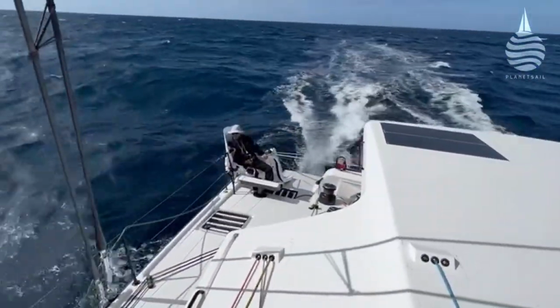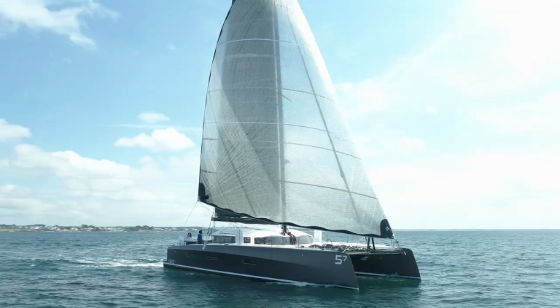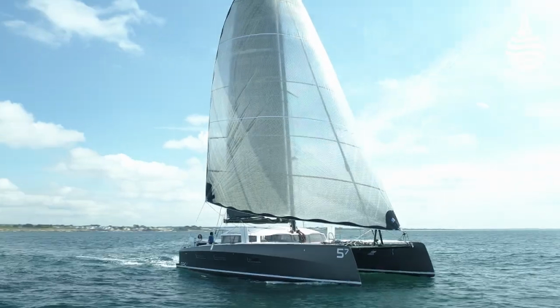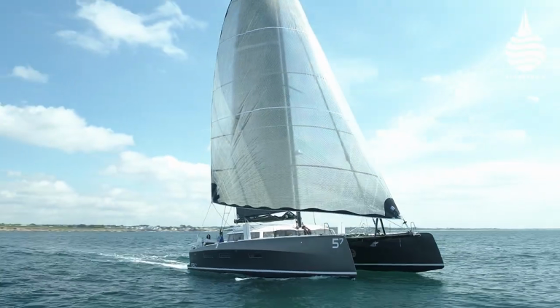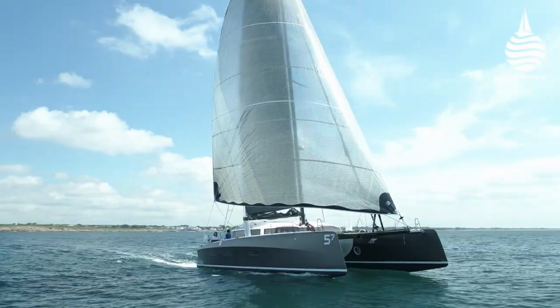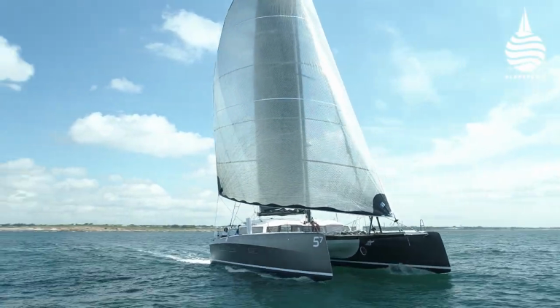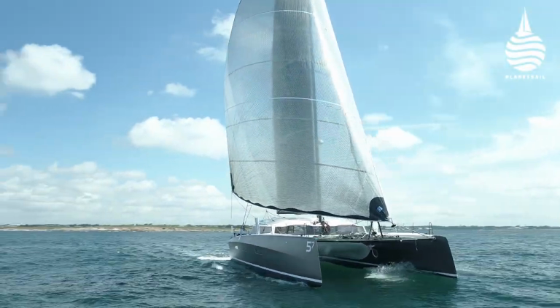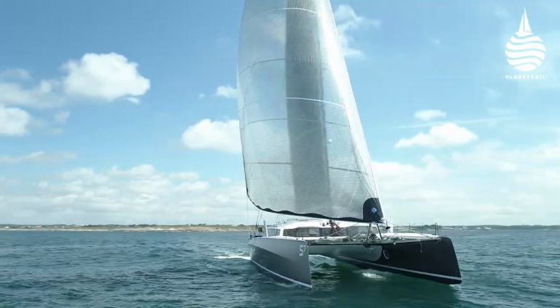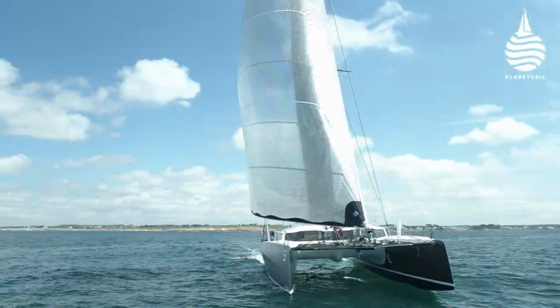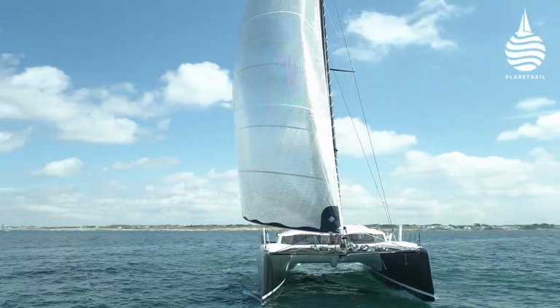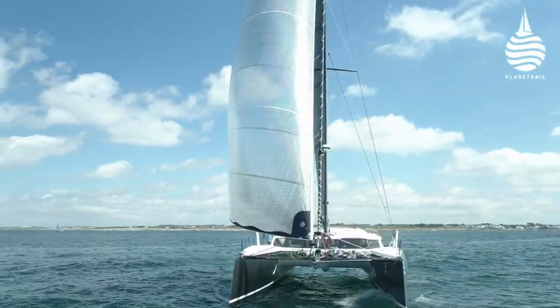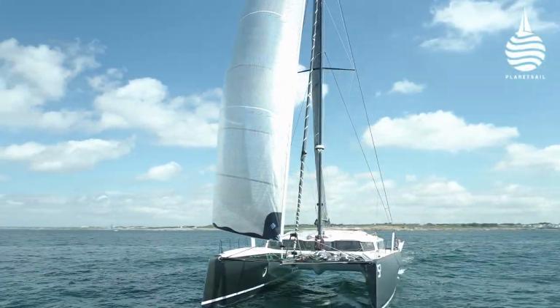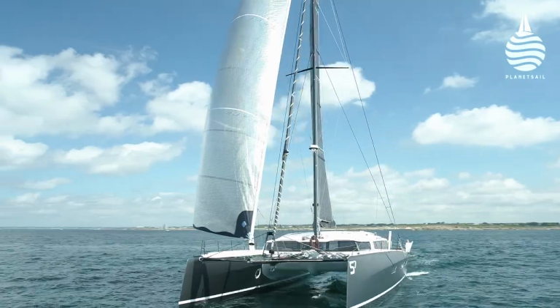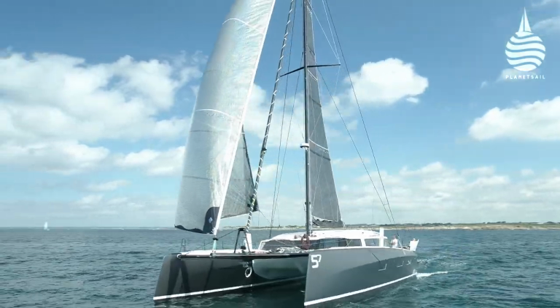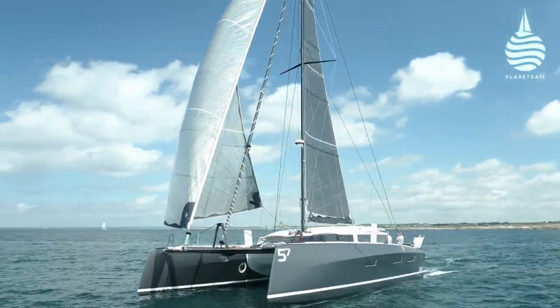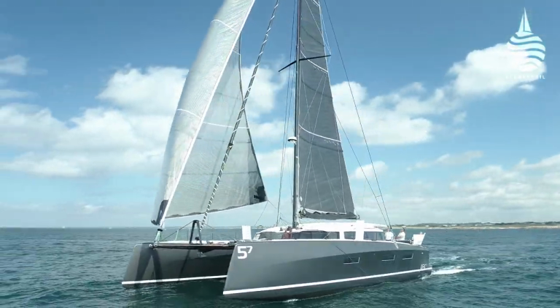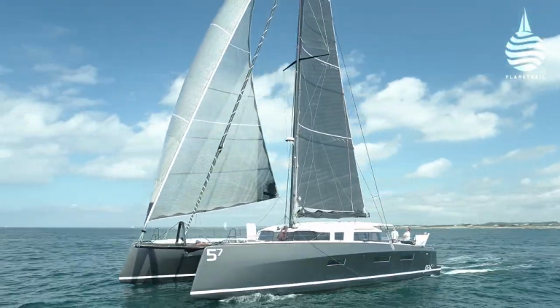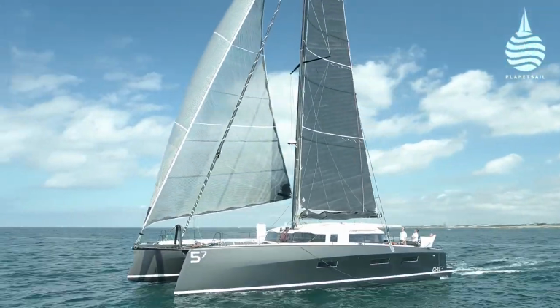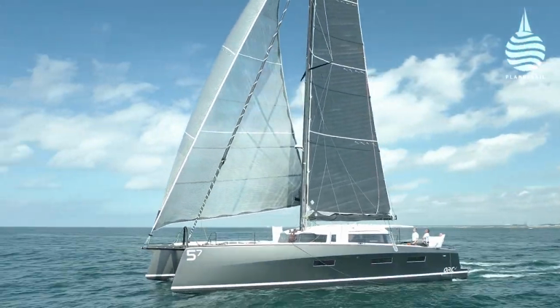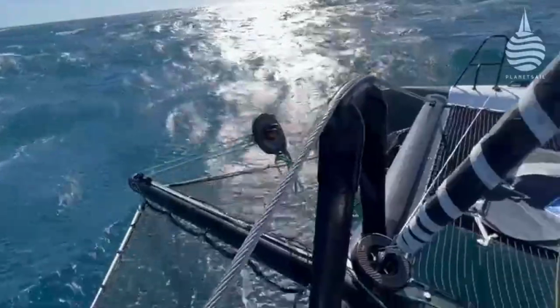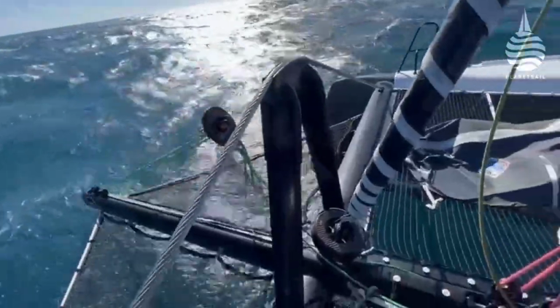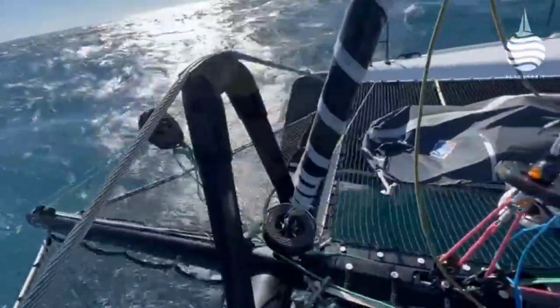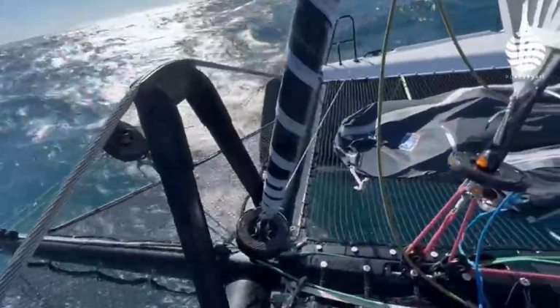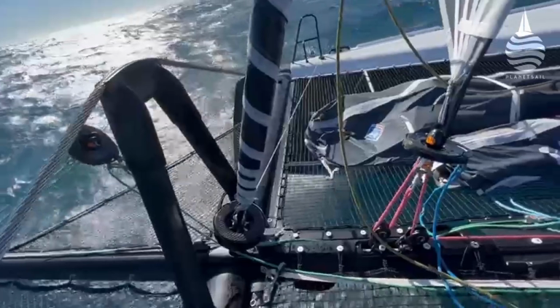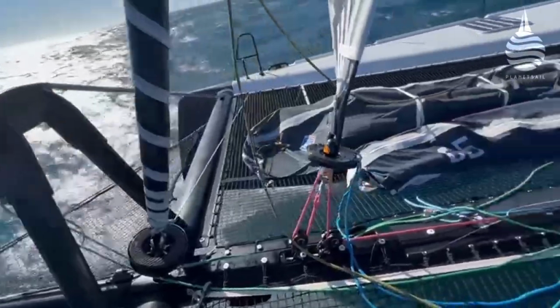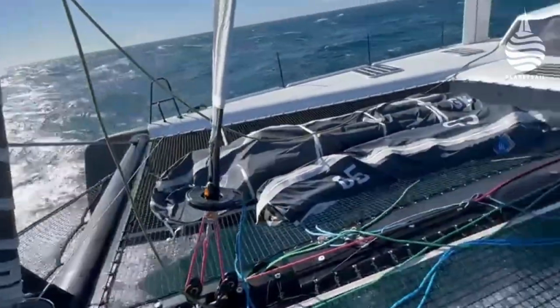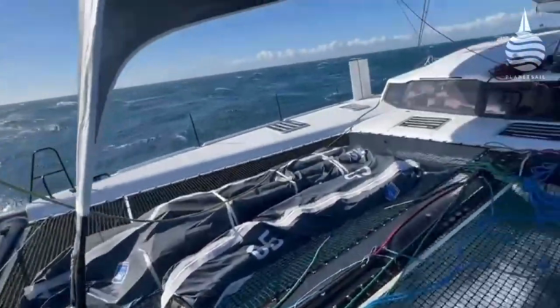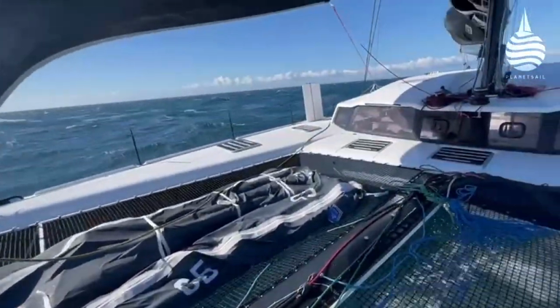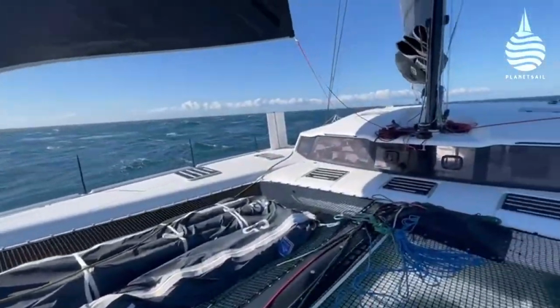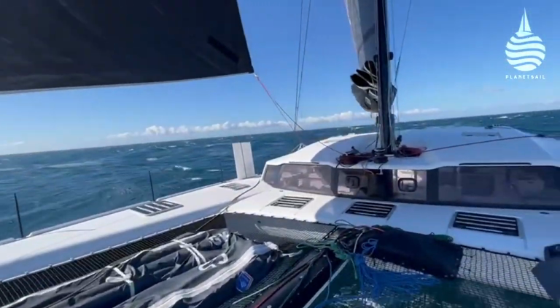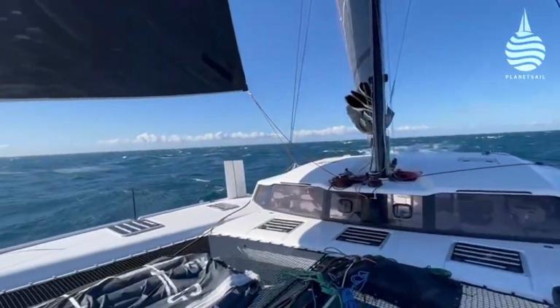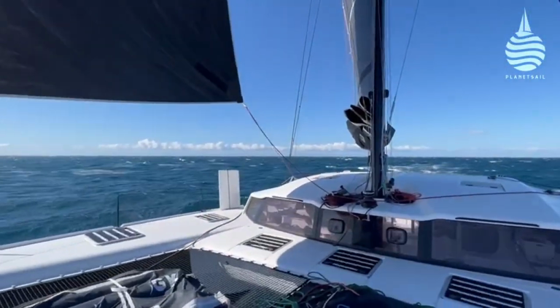The ORC 57 is a striking looking racer-cruiser cat. Built by Marsalden Composites, she's been designed by Mark Lombard. Her potent performance under sail is offset by a strikingly comfortable cruising layout below decks.